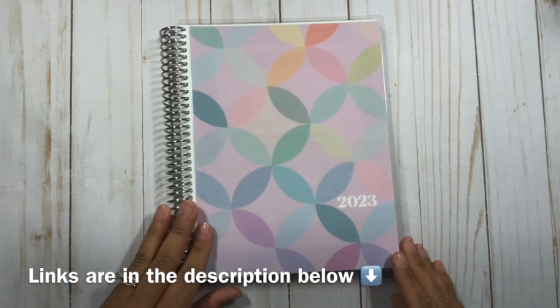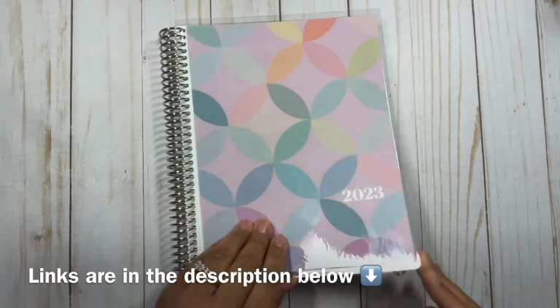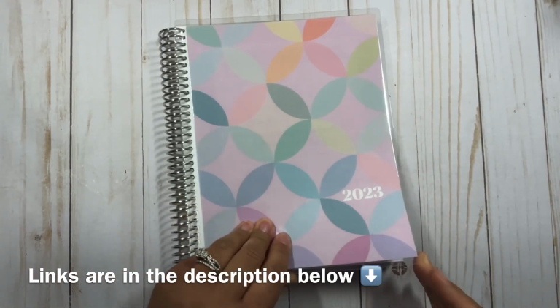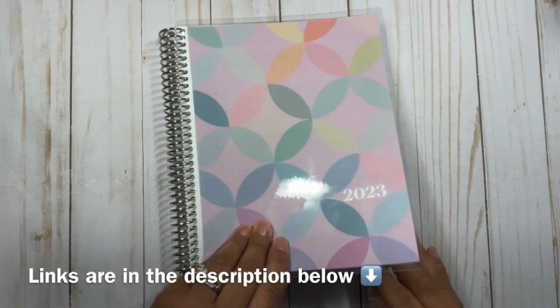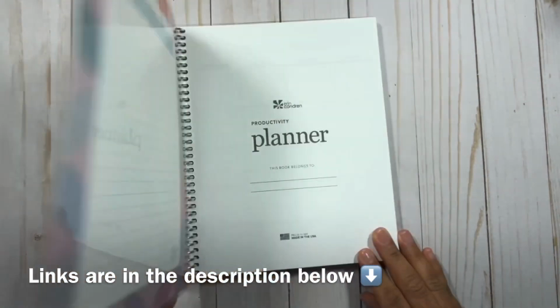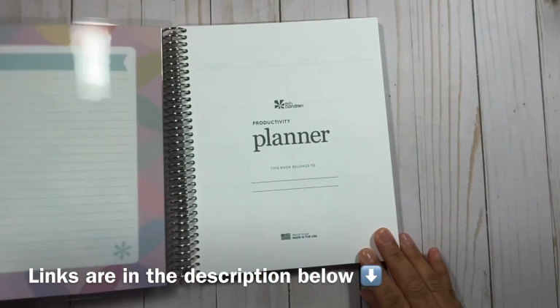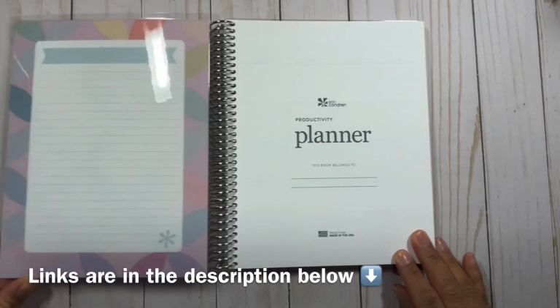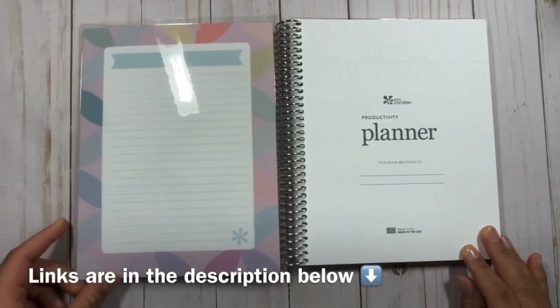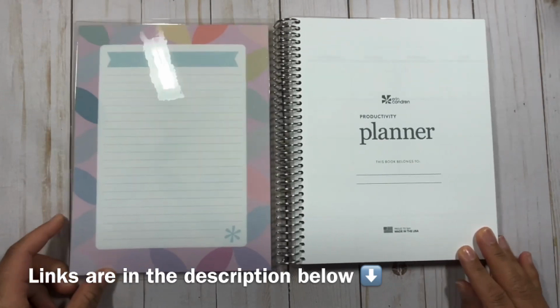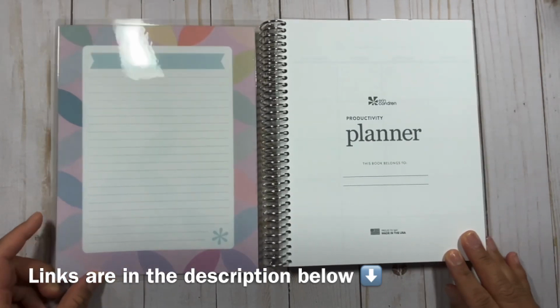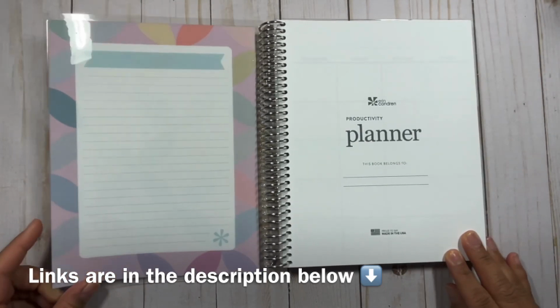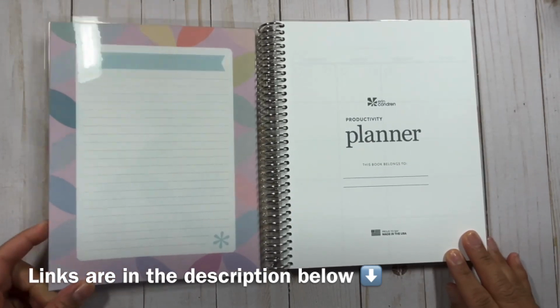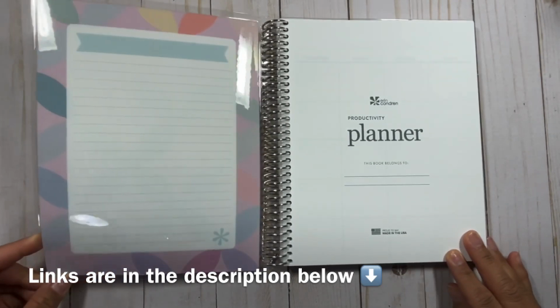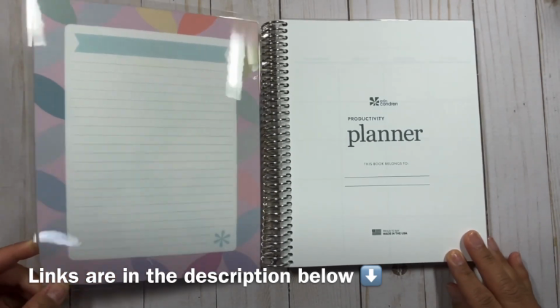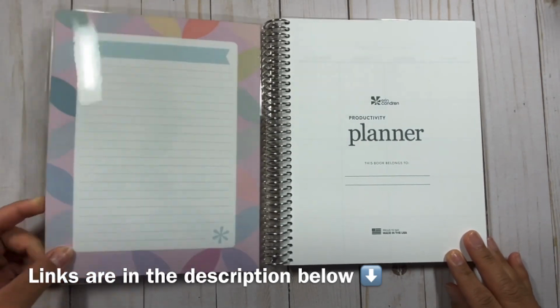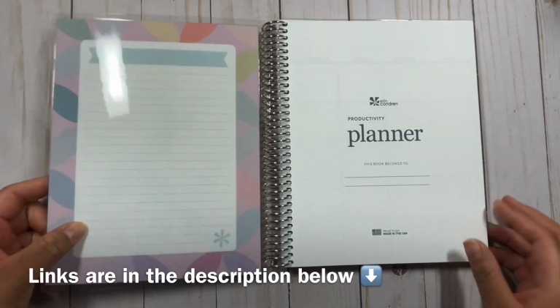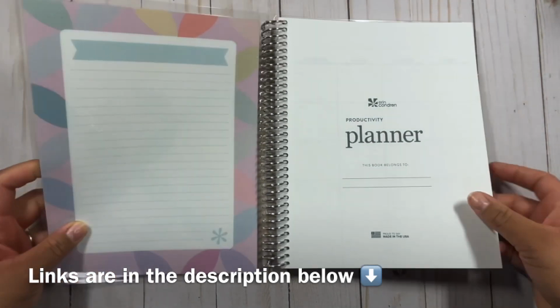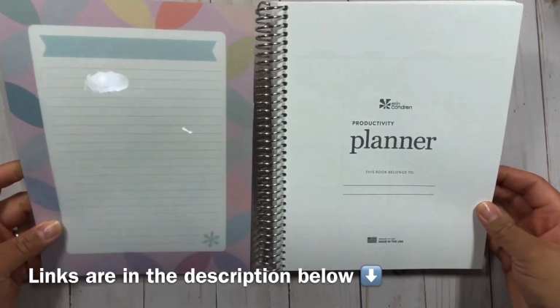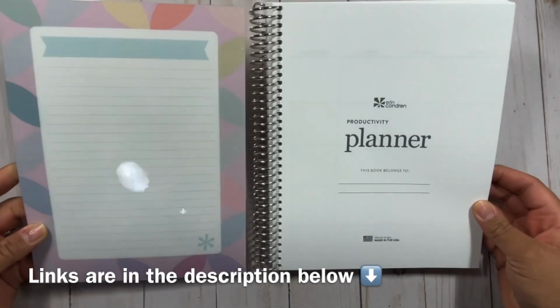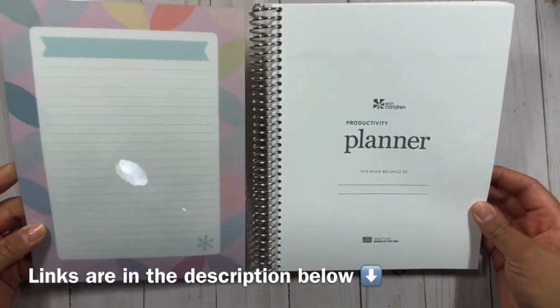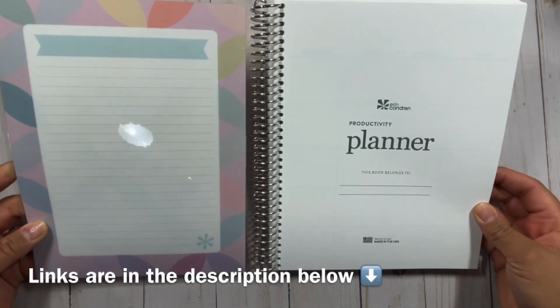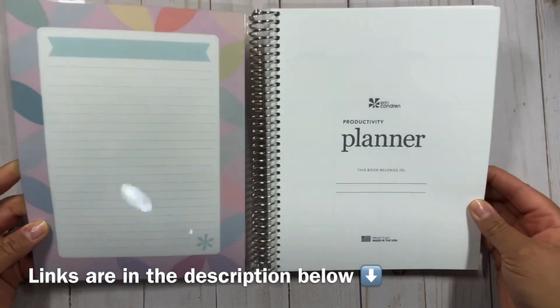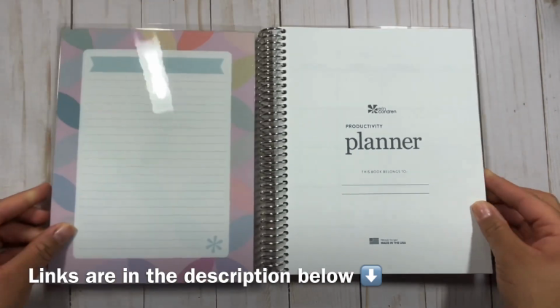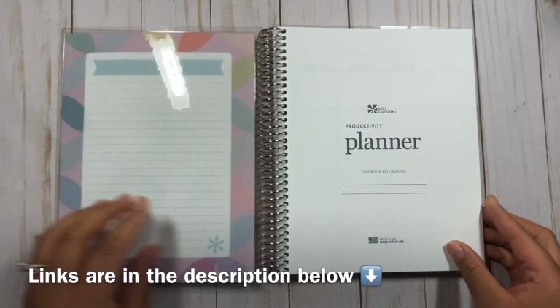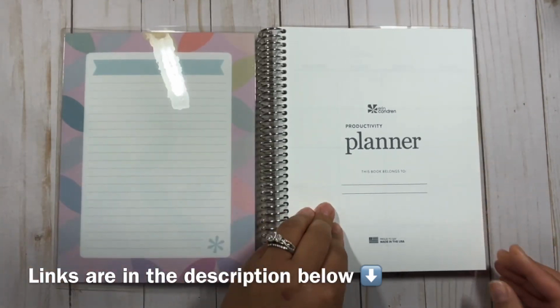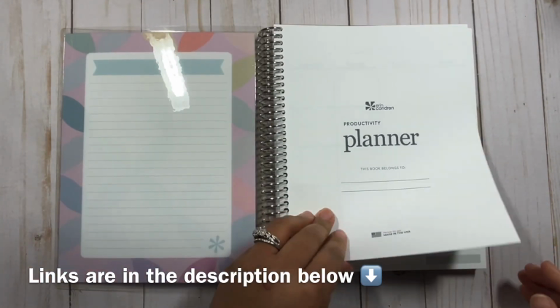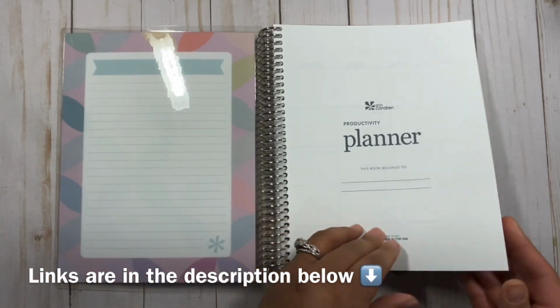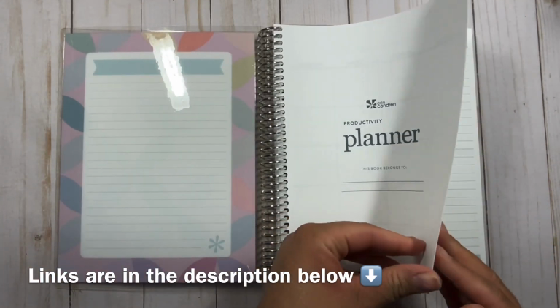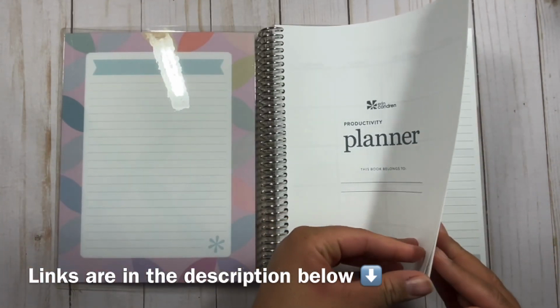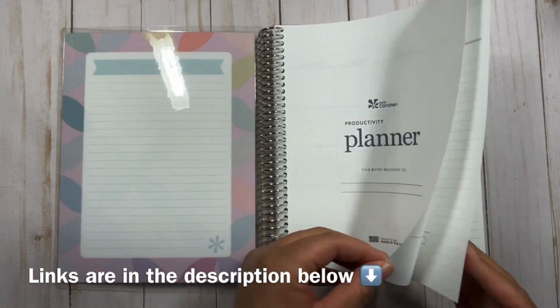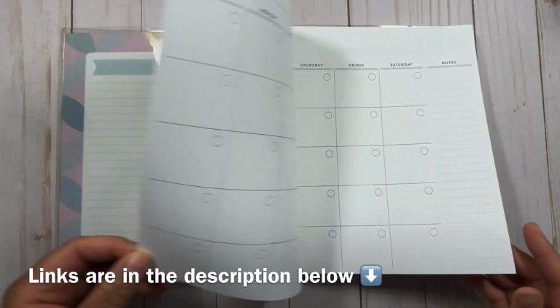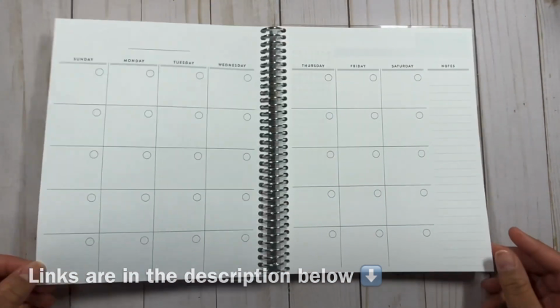So I'm going to start with the Mid-Century Circle Cover Planner. This productivity planner has a few cool features. As I flip through, I'm going to go ahead and read the description from the Erin Condren website and also some of the features that I noticed in this planner.